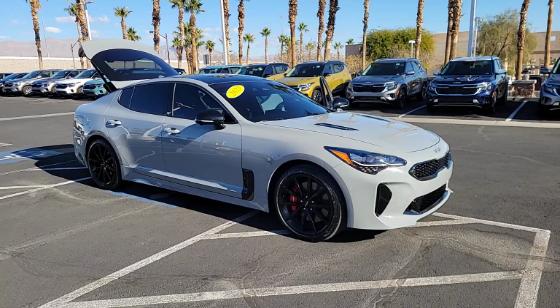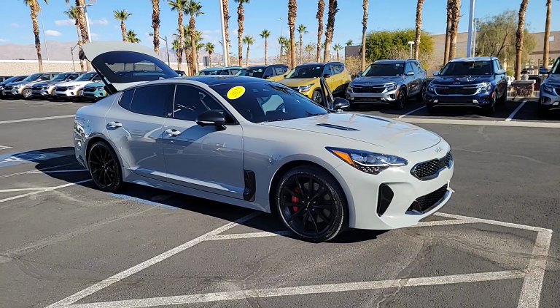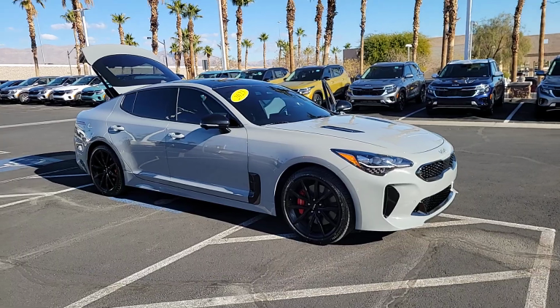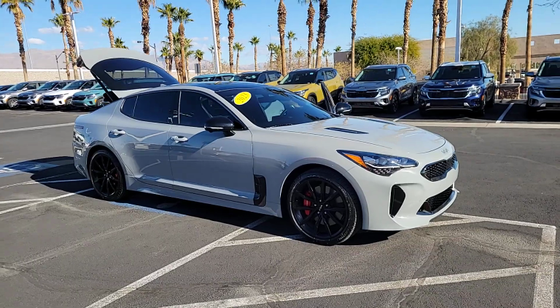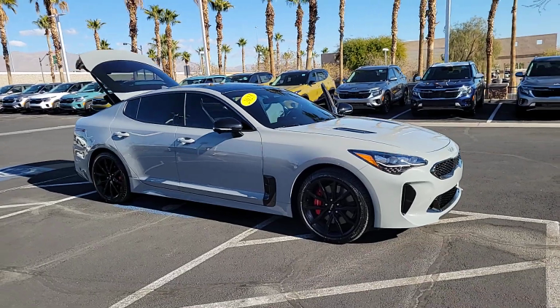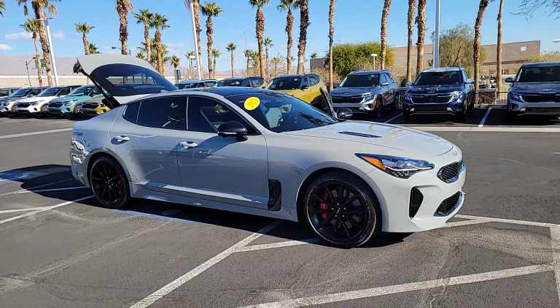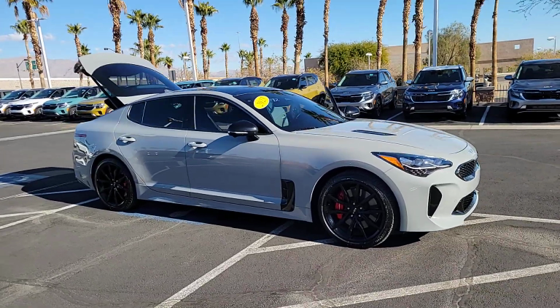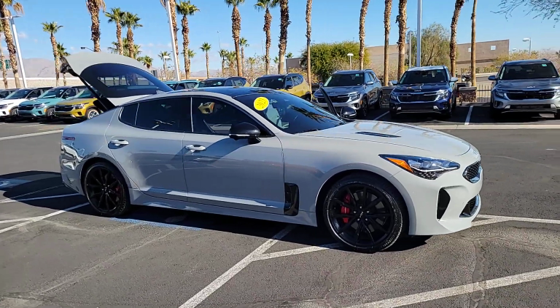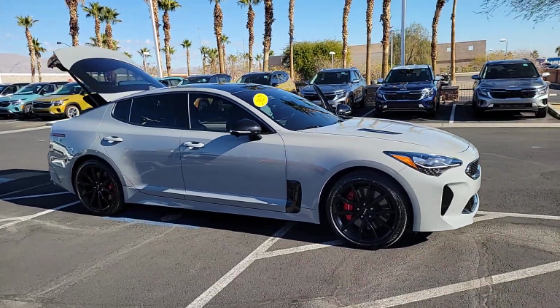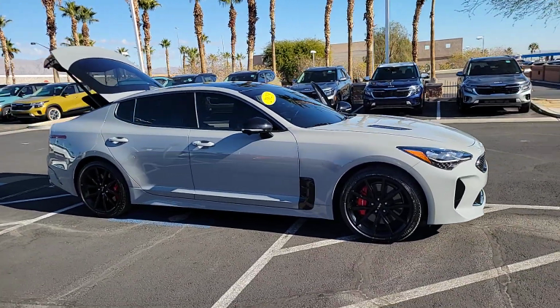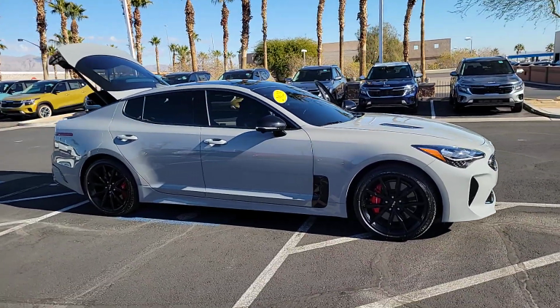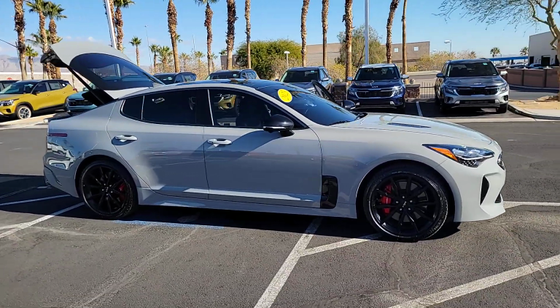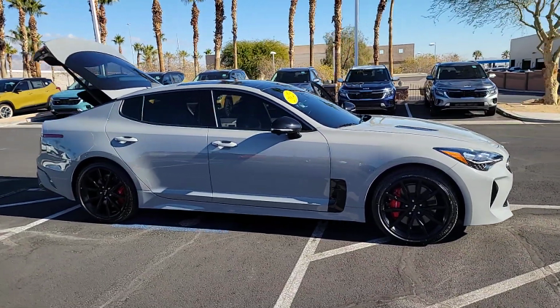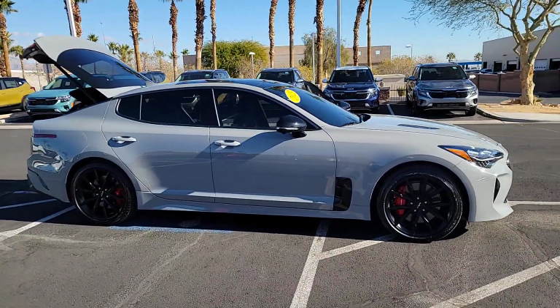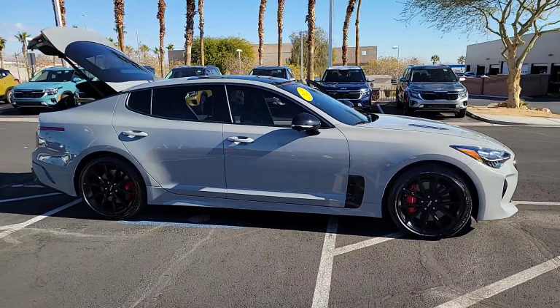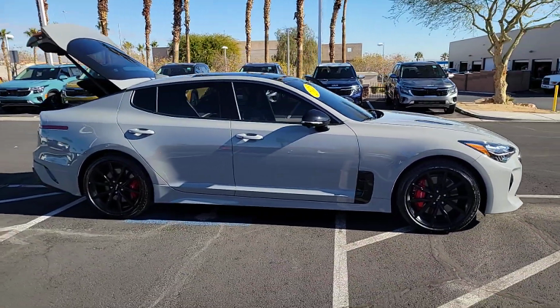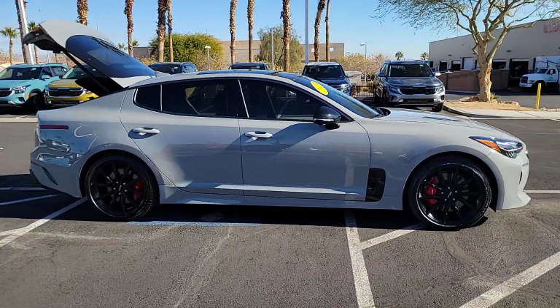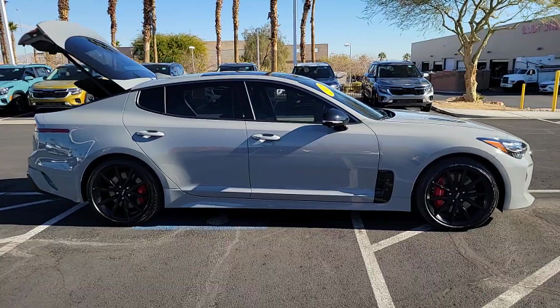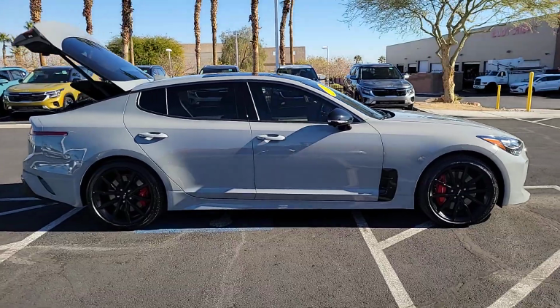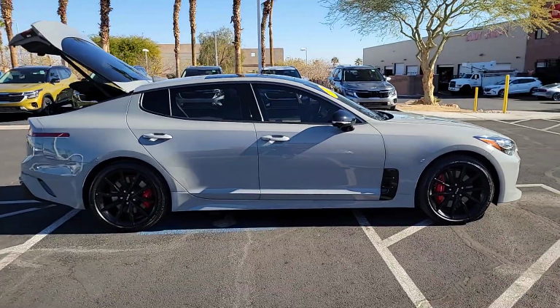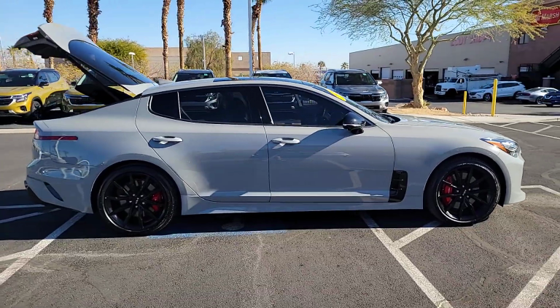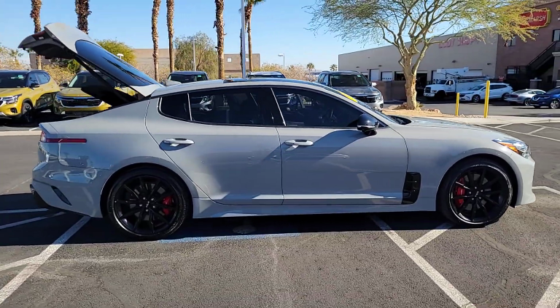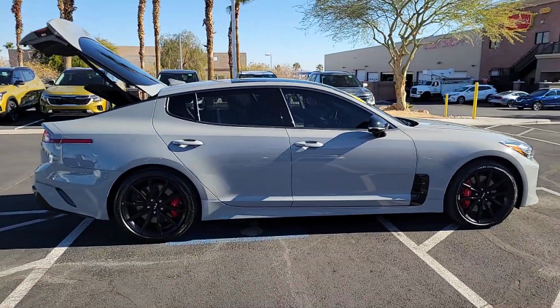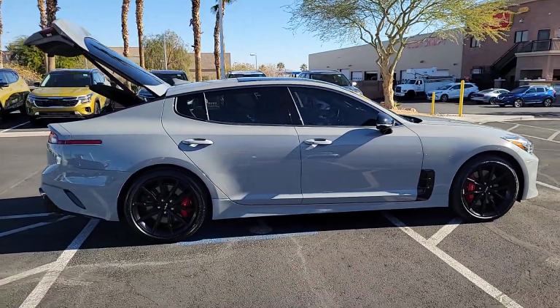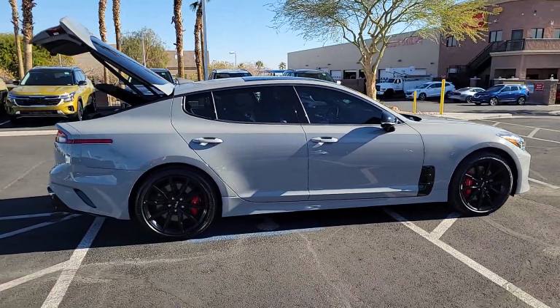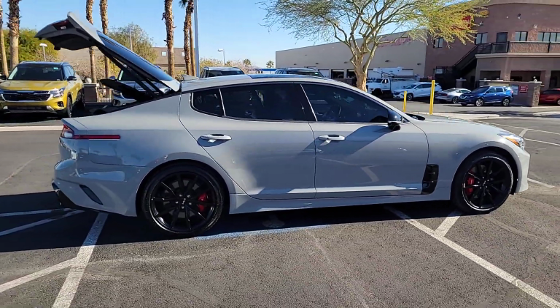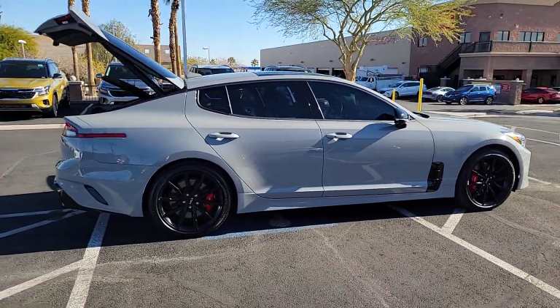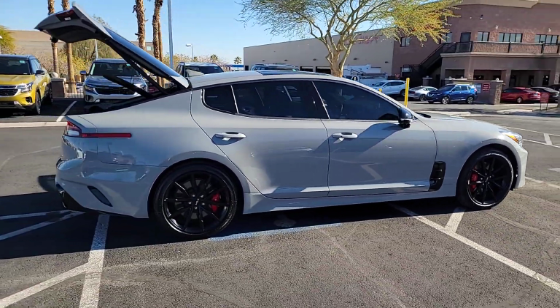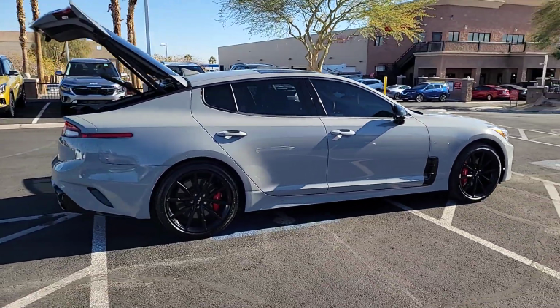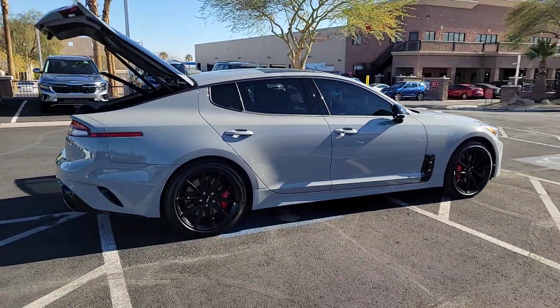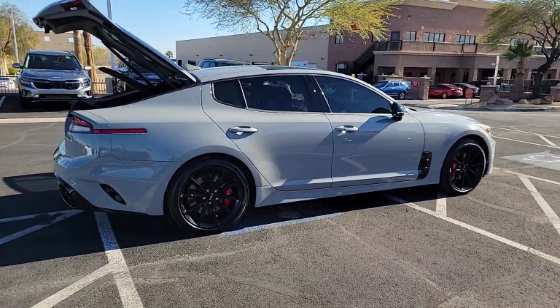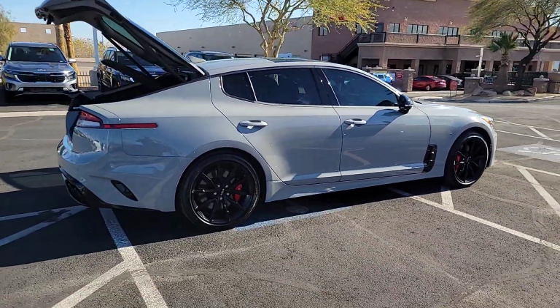Get into a car with value. 2023 Kia Stinger. With less than 20,000 miles on the odometer, this vehicle provides excellent value.